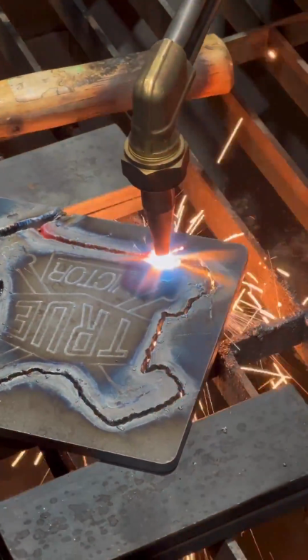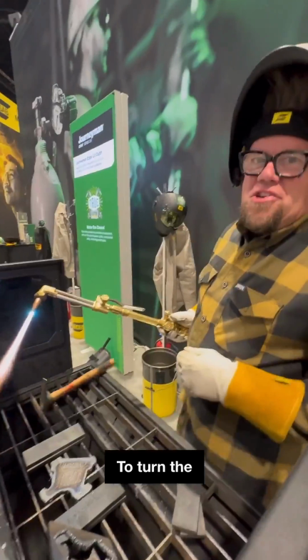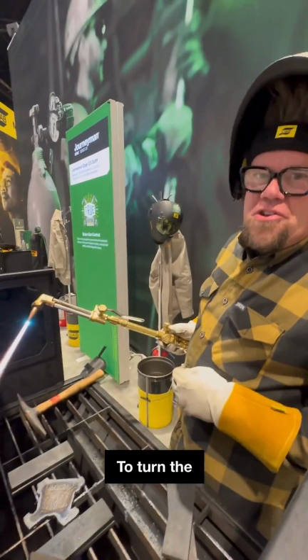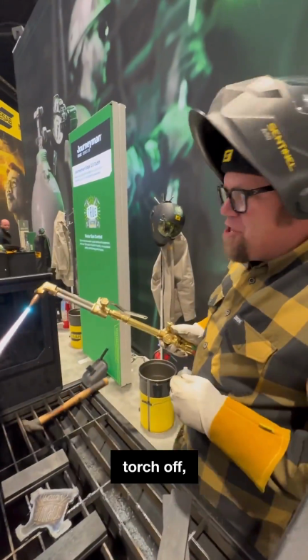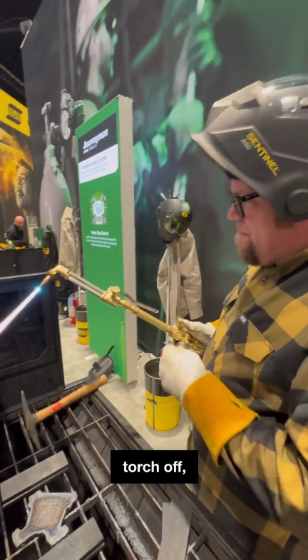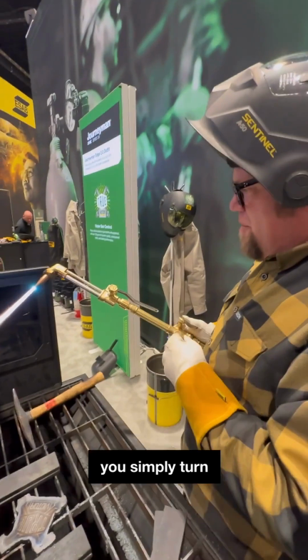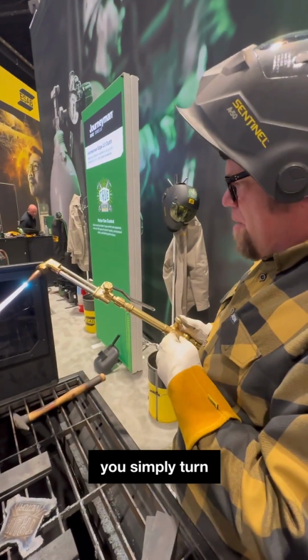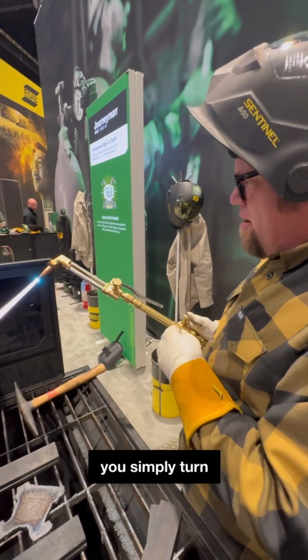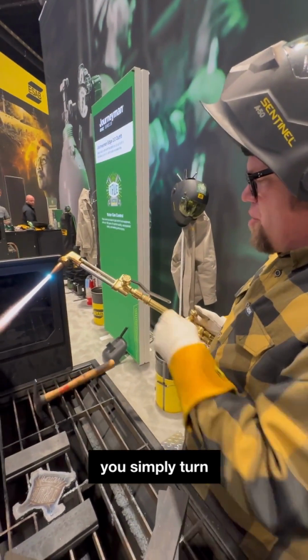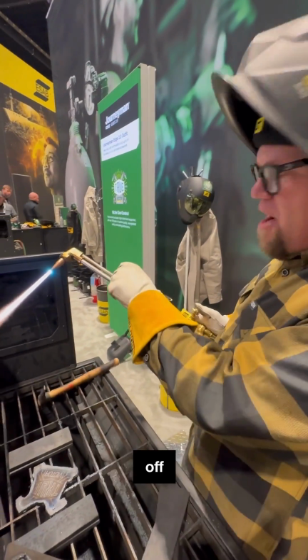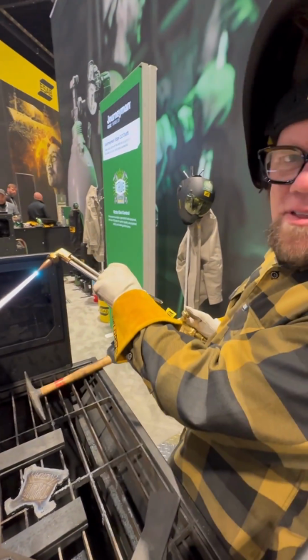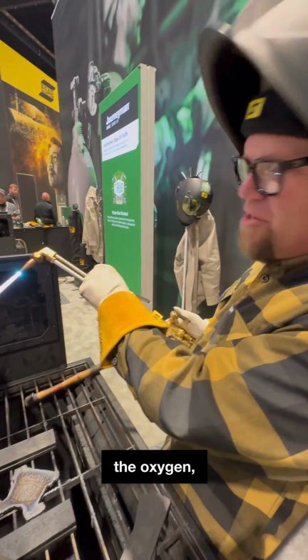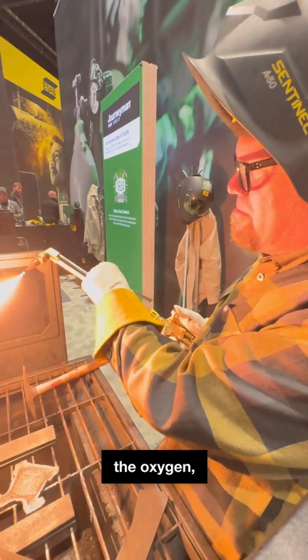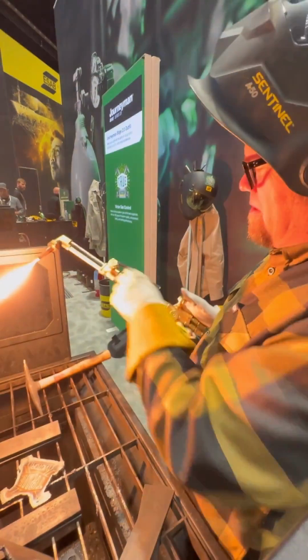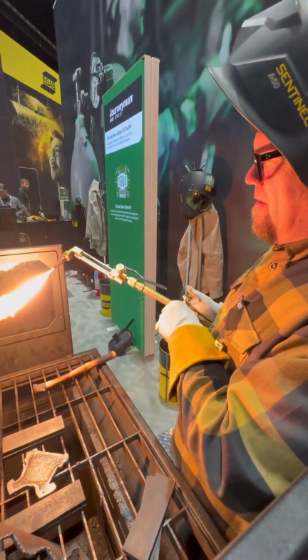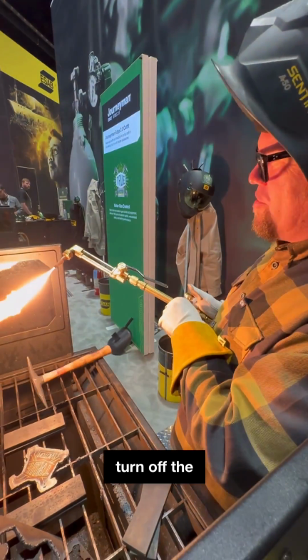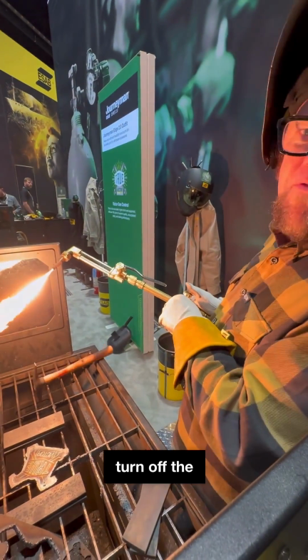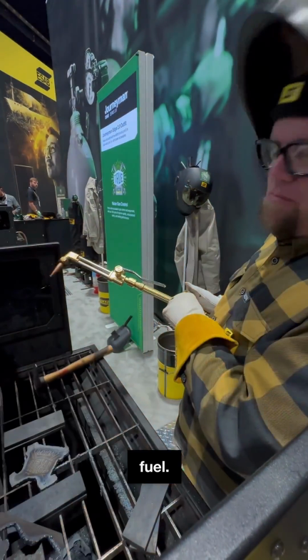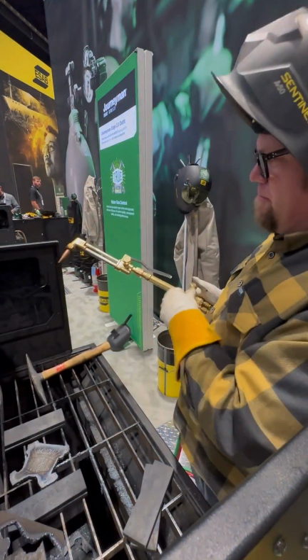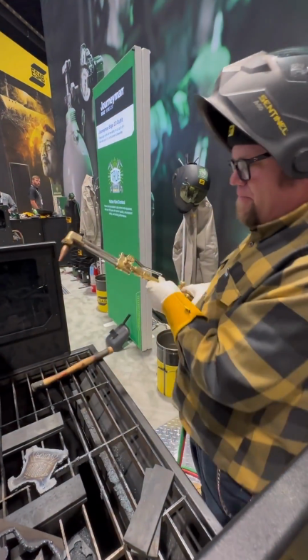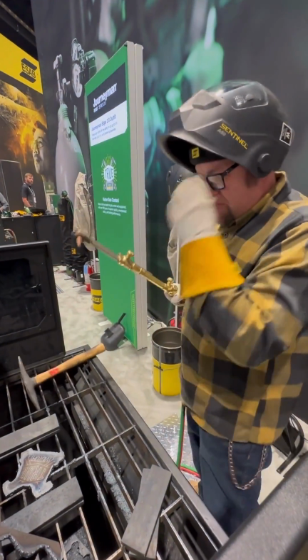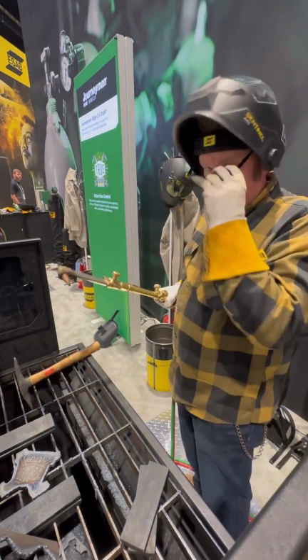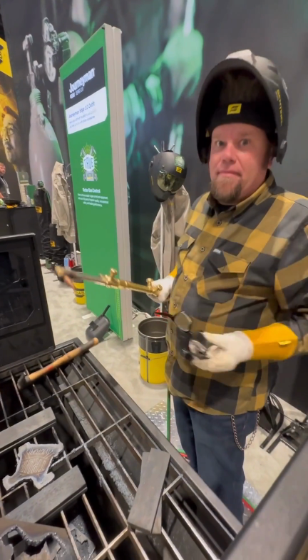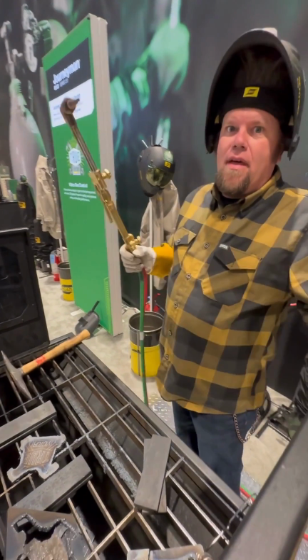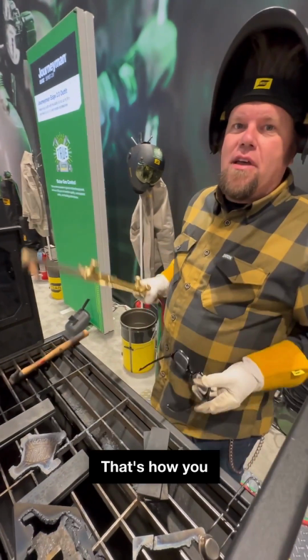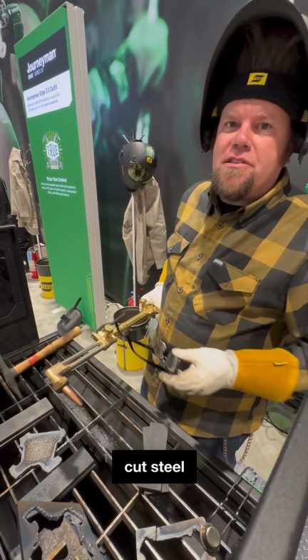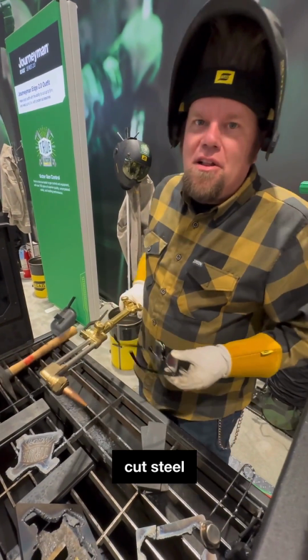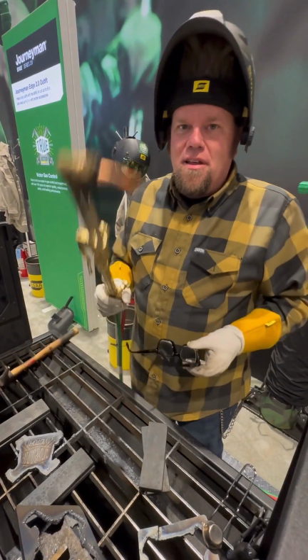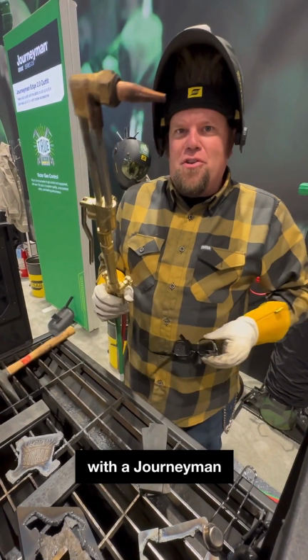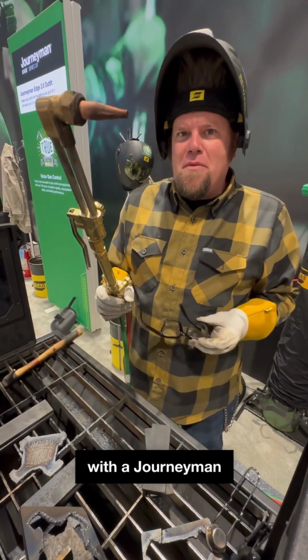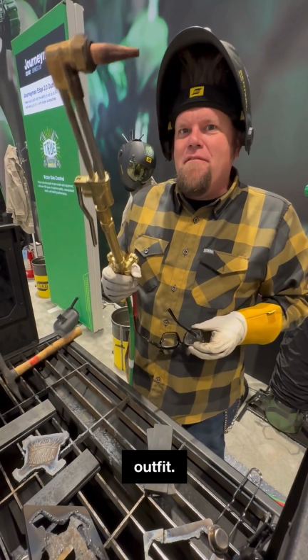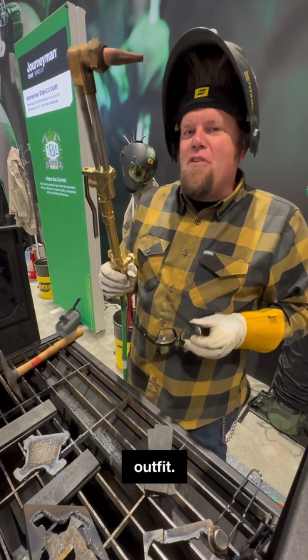To turn the torch off, simply turn off the oxygen and turn off the fuel. That's how you cut steel with the Journeyman outfit.